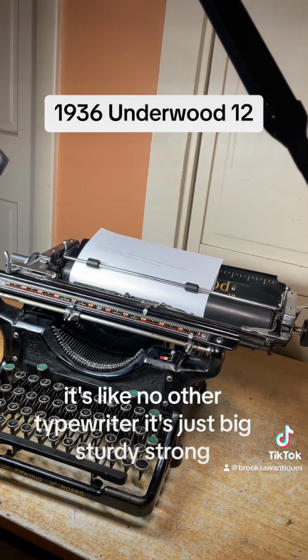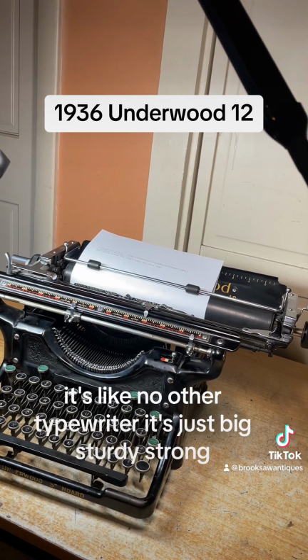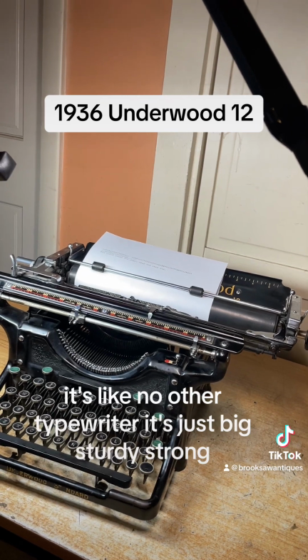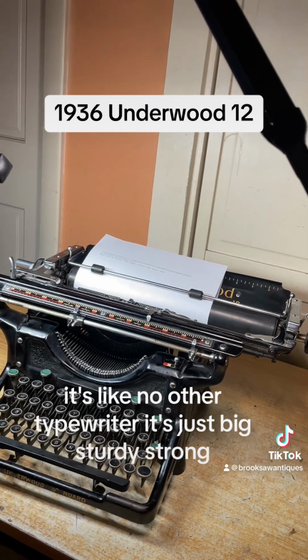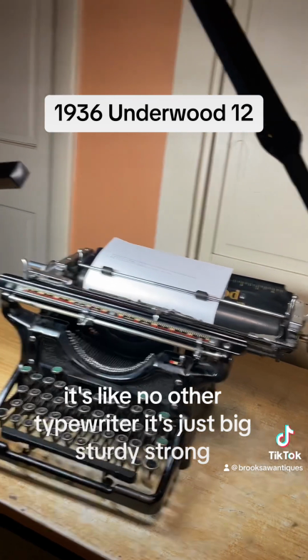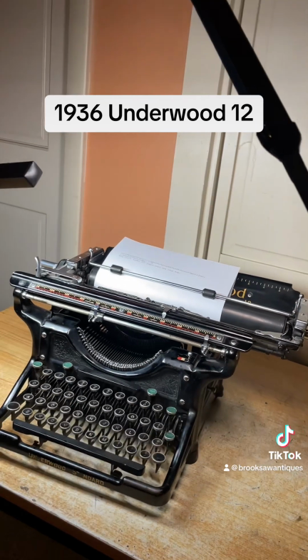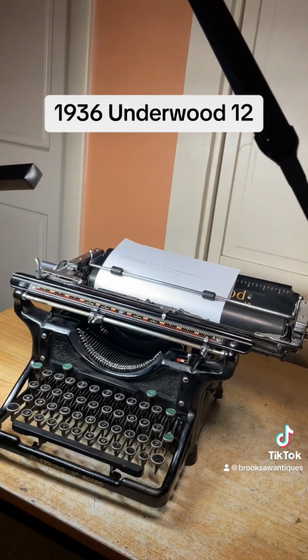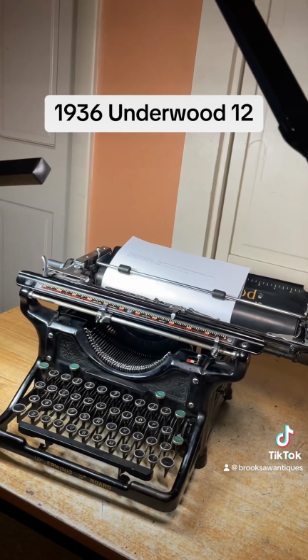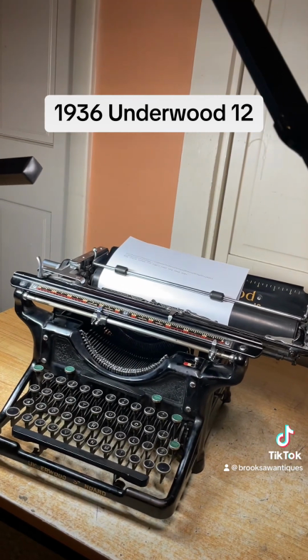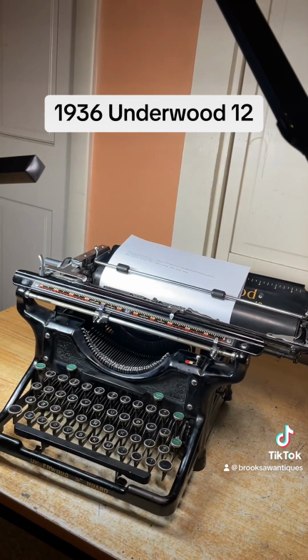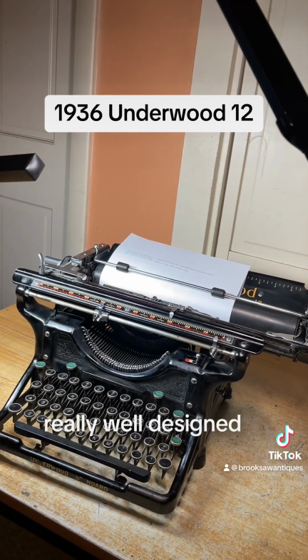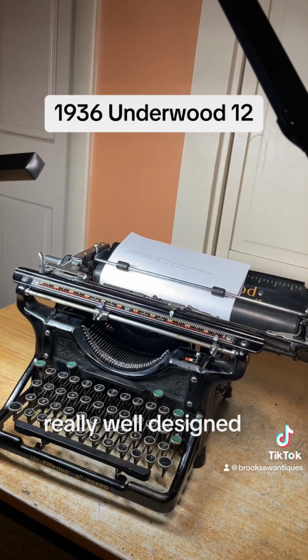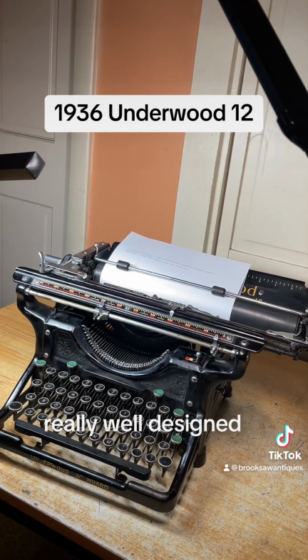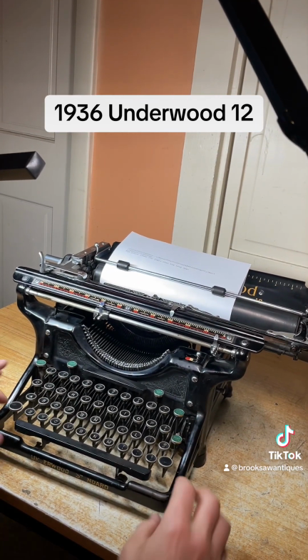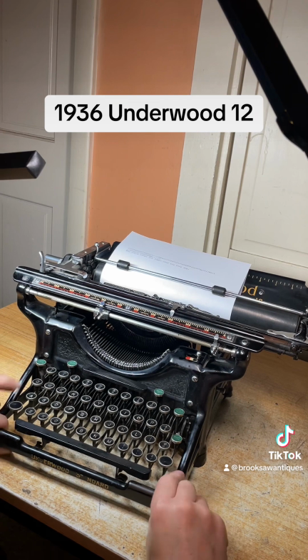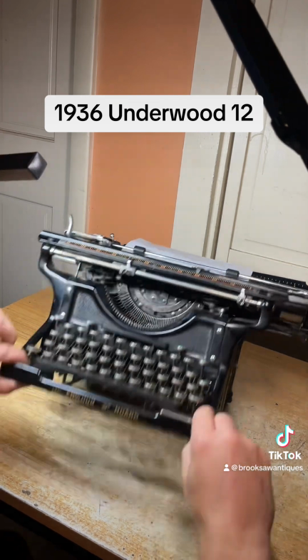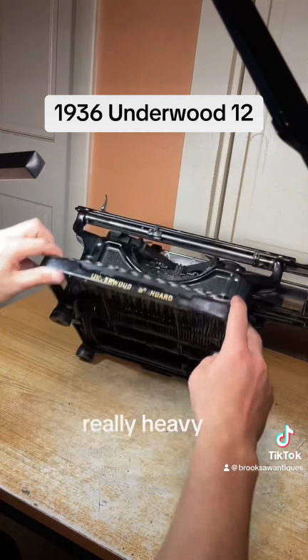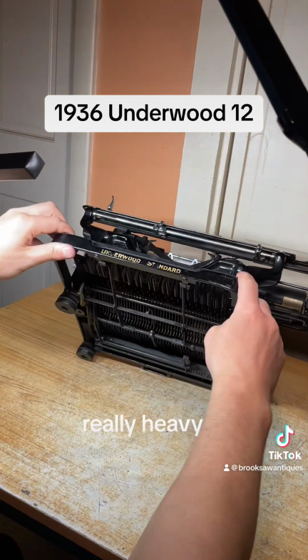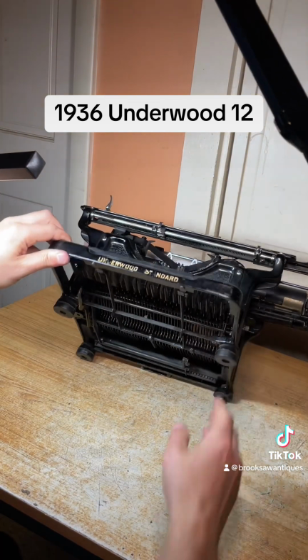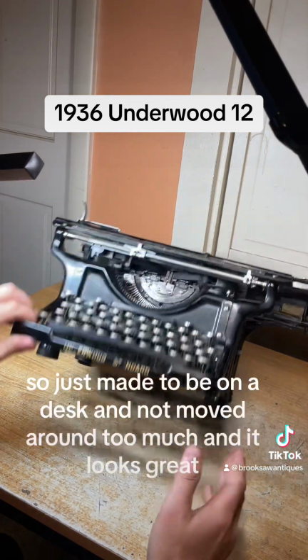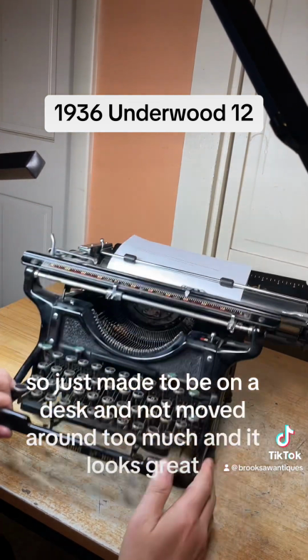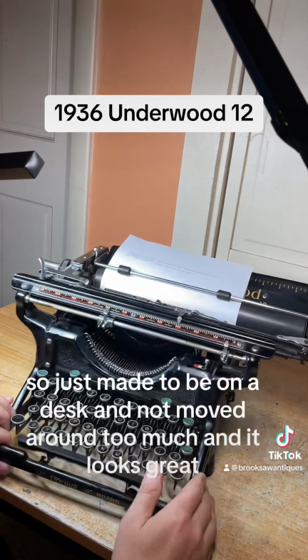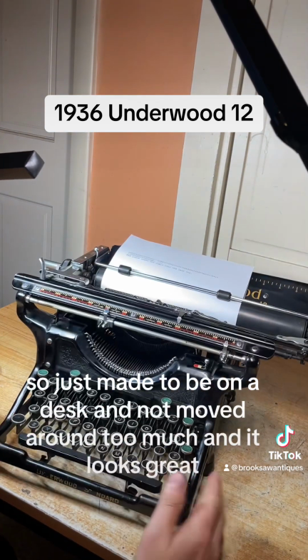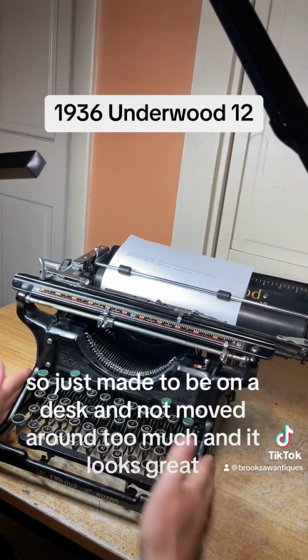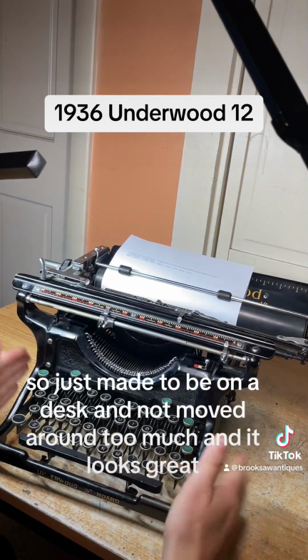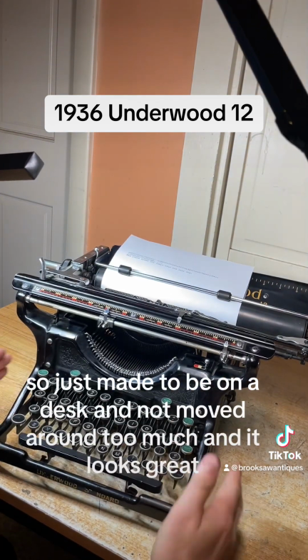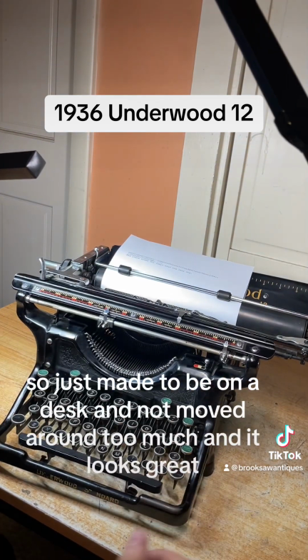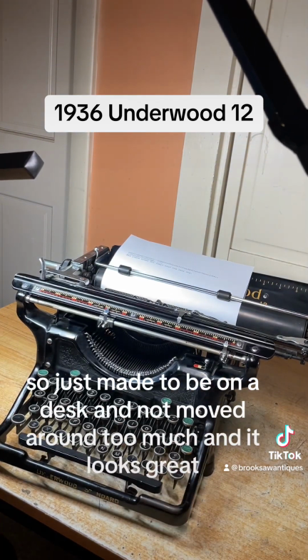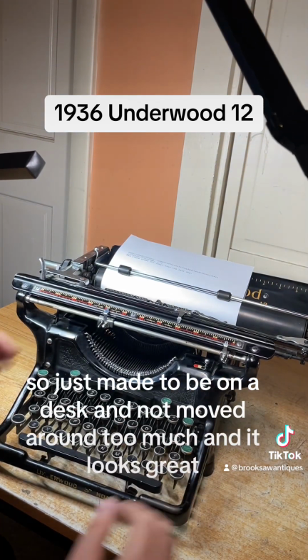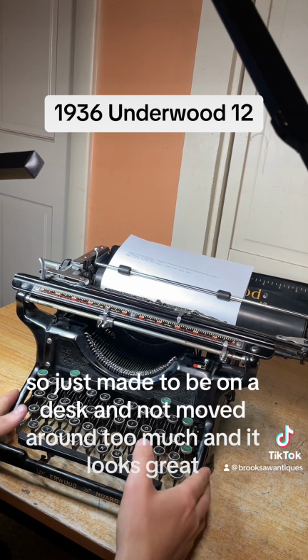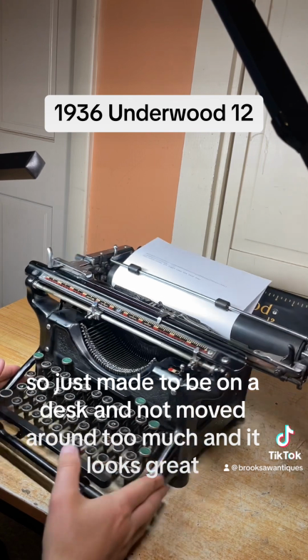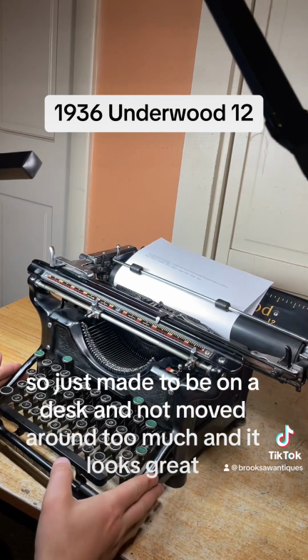It's just big, sturdy, strong, really well designed, really heavy. It's just made to be on a desk and not moved around too much, and it looks great.